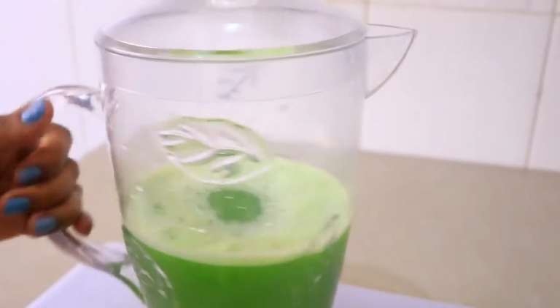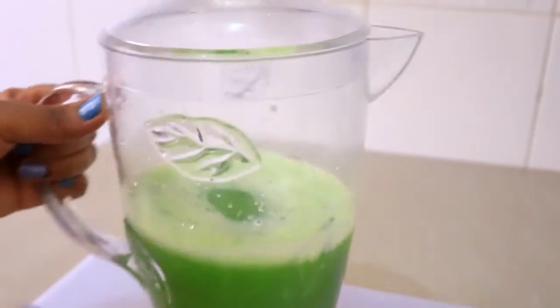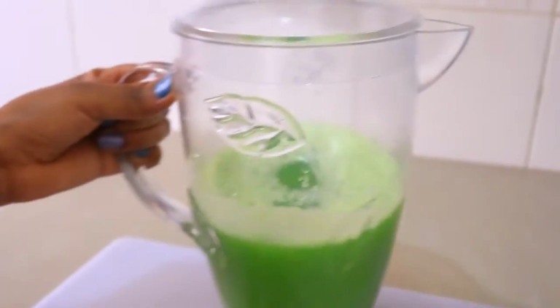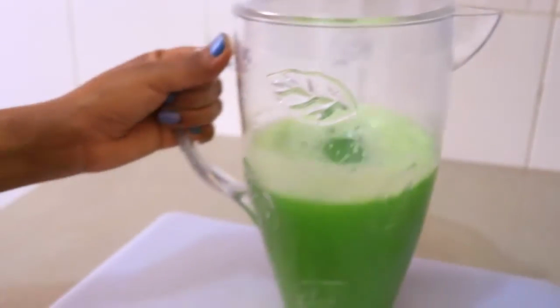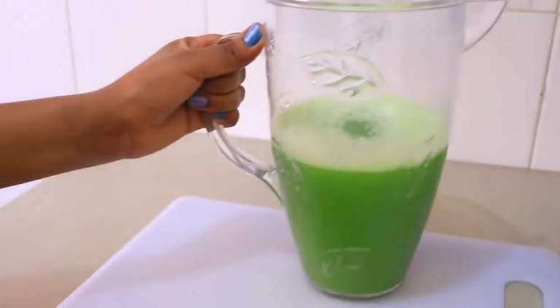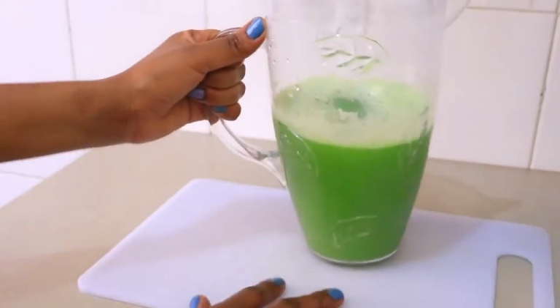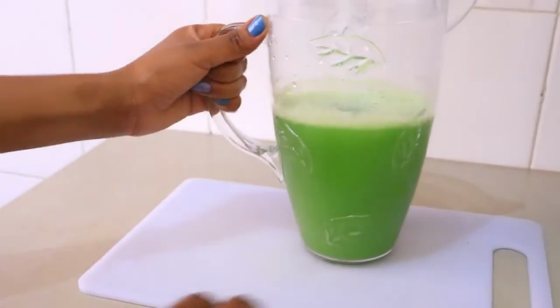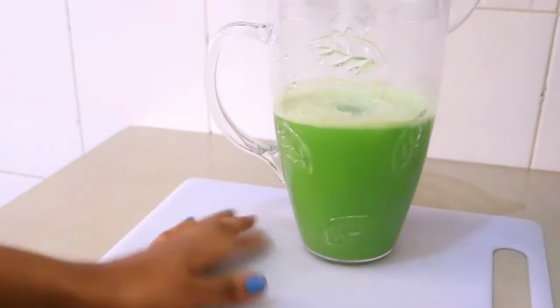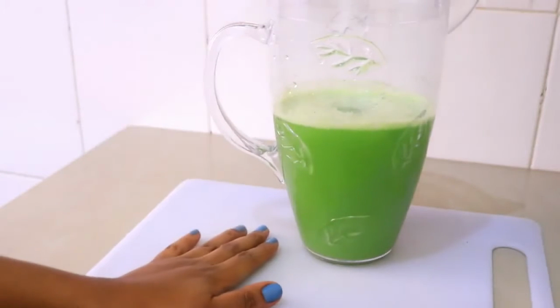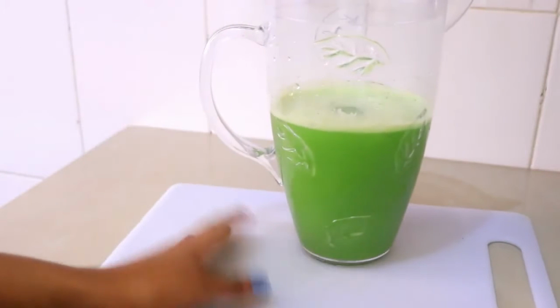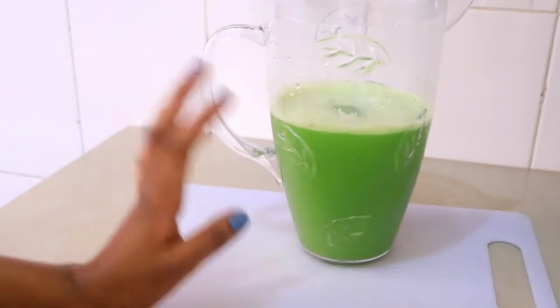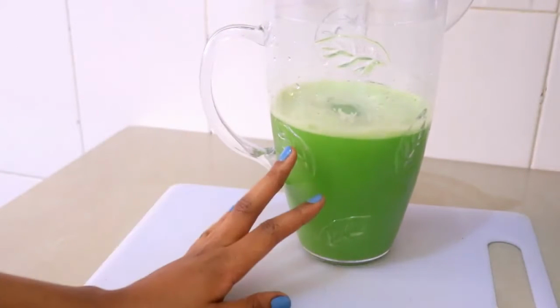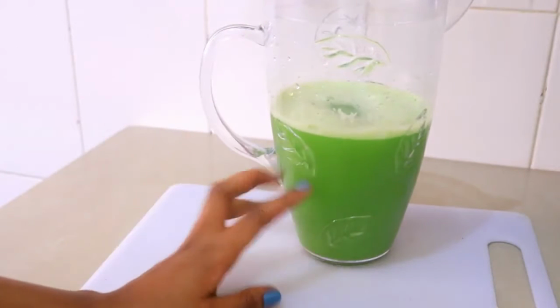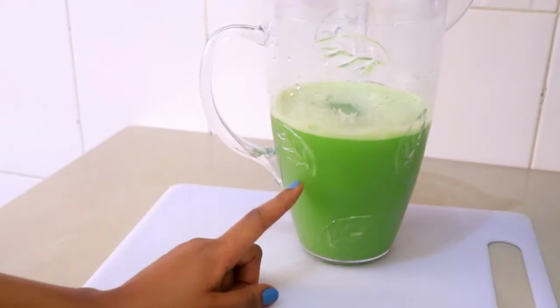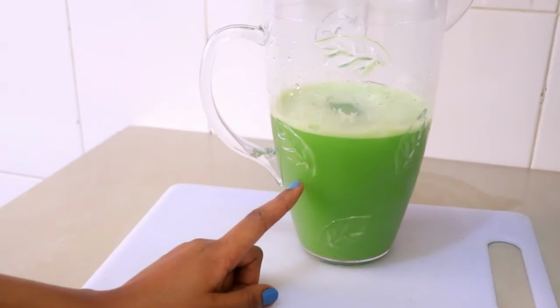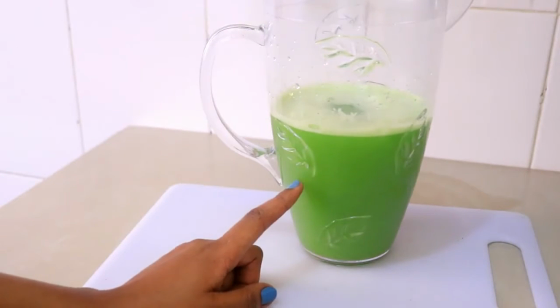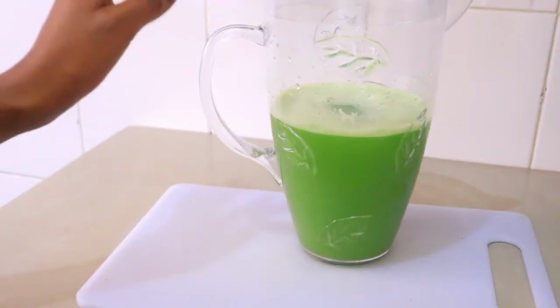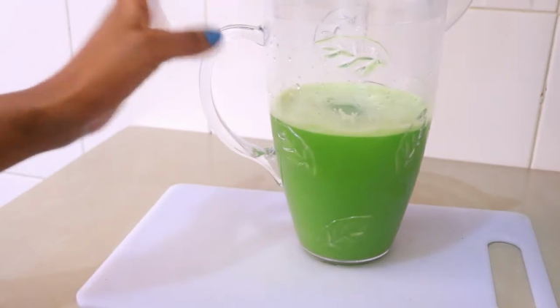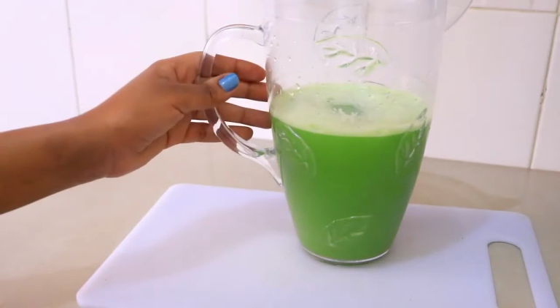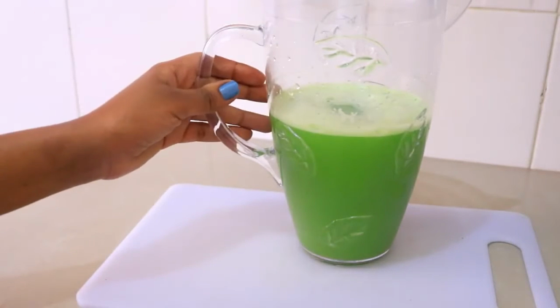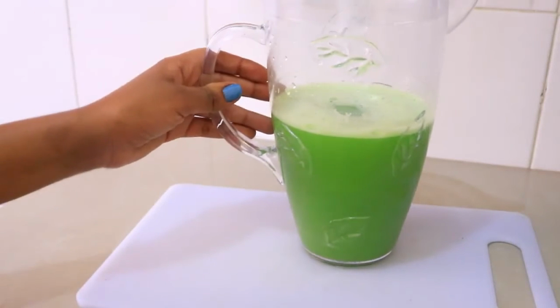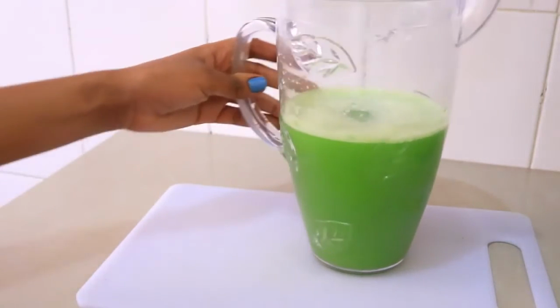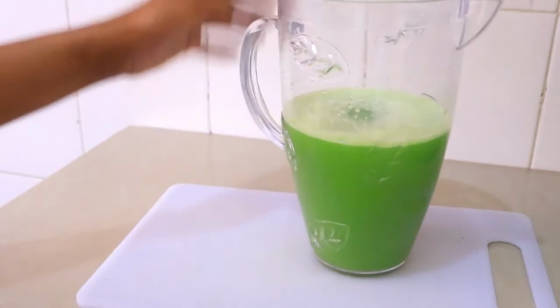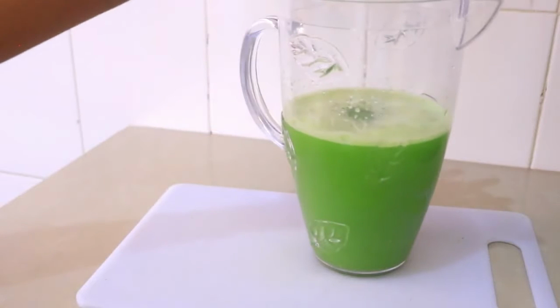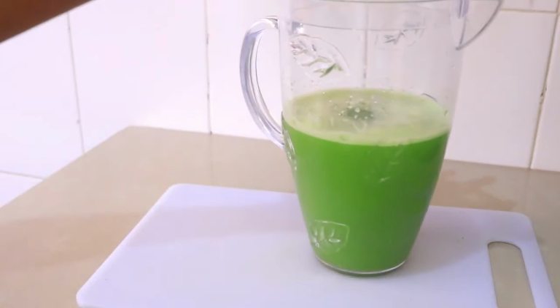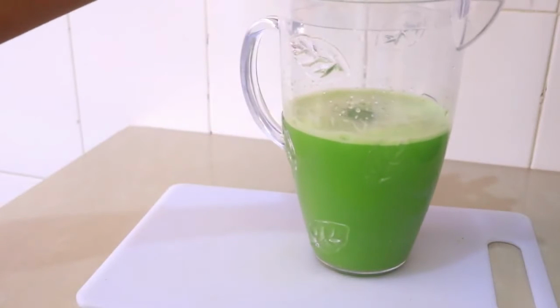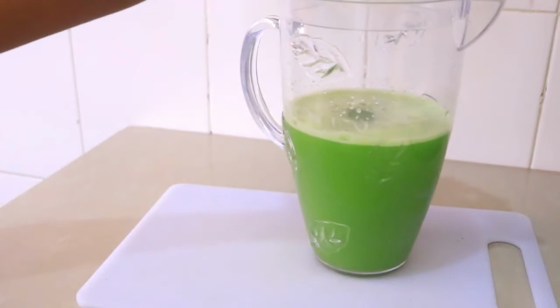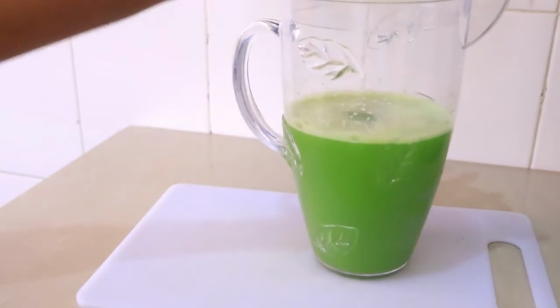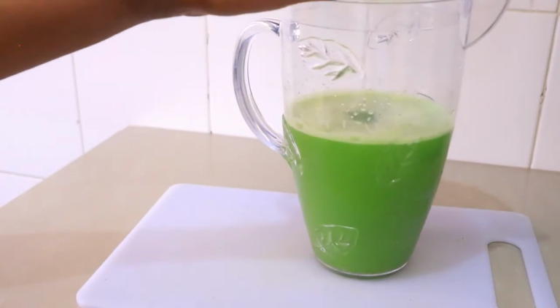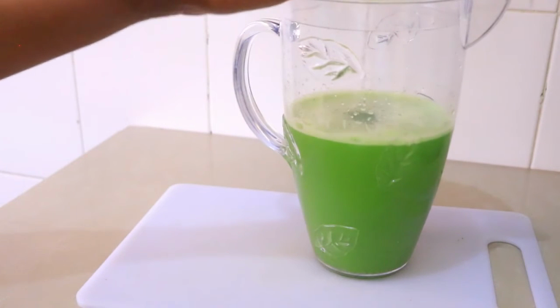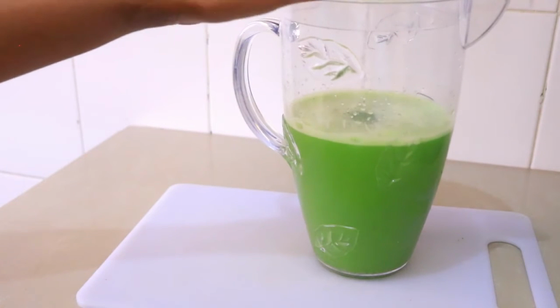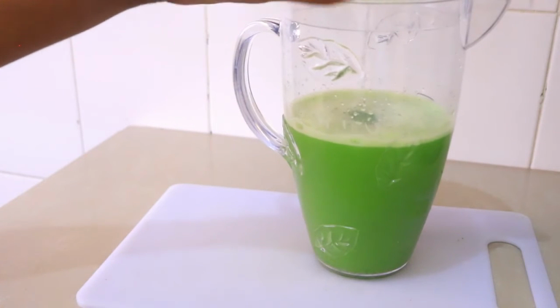So here is our juice guys, nice and ready. You can add honey if you like, but for me, considering it's a detox juice, I usually prefer just having it without any sweeteners.